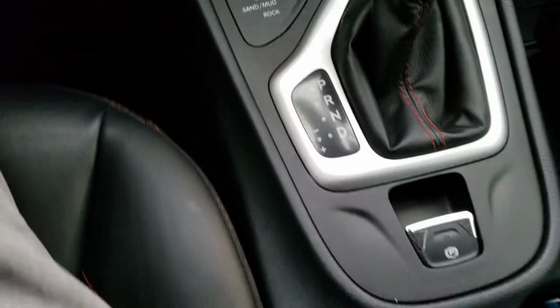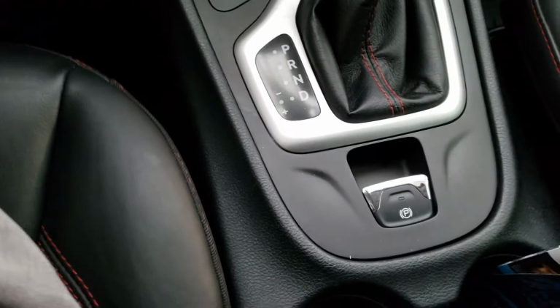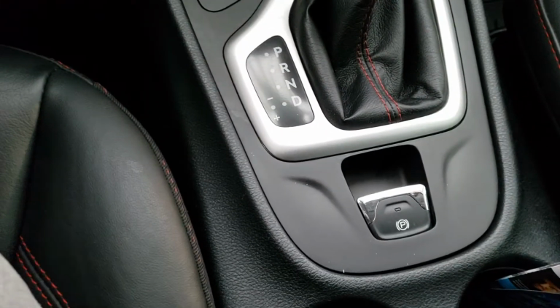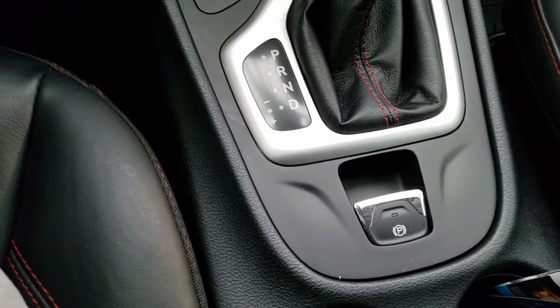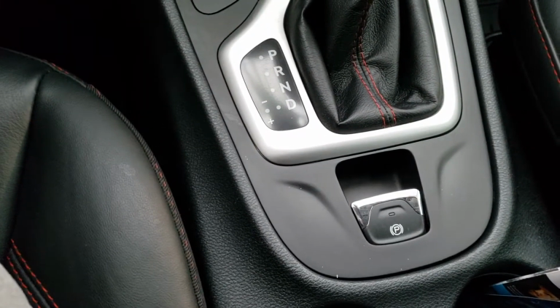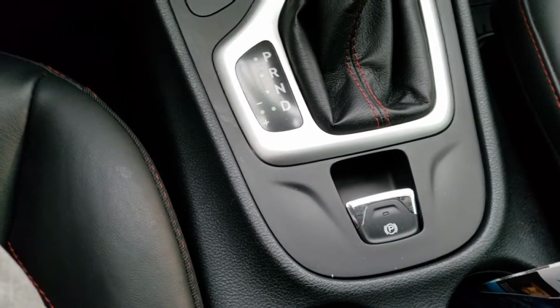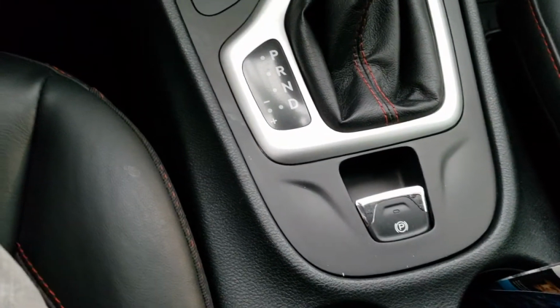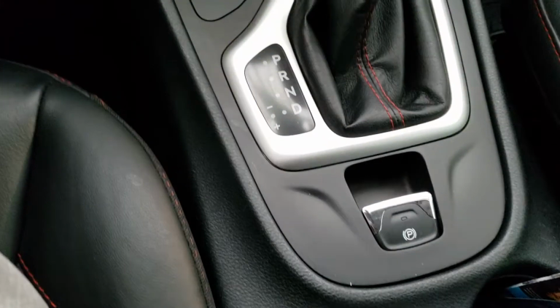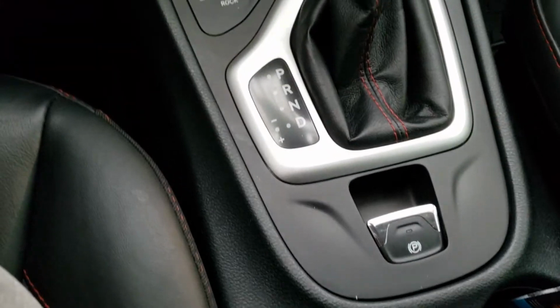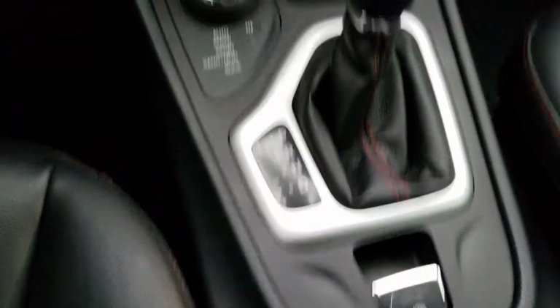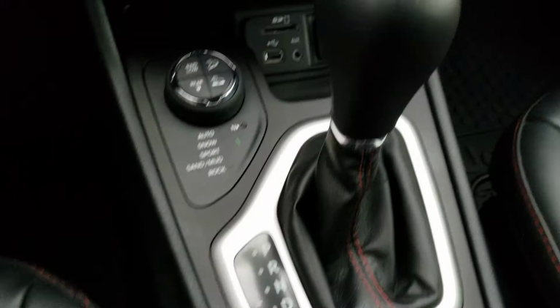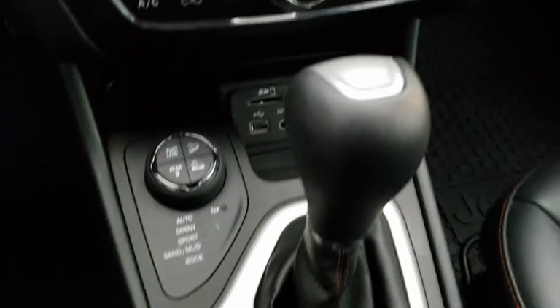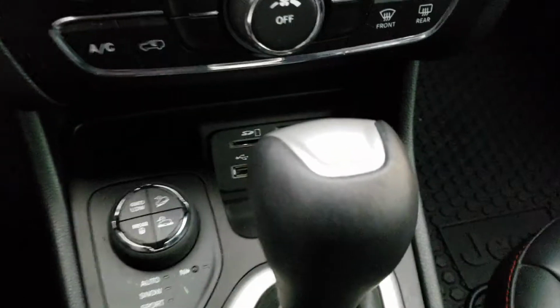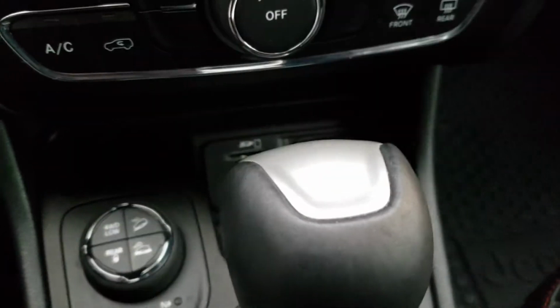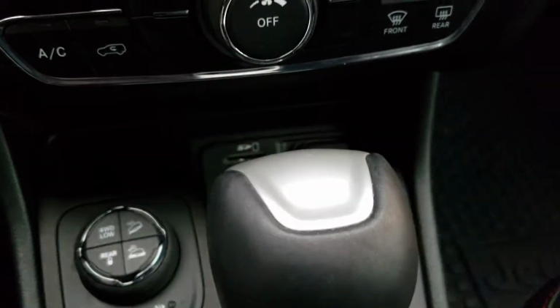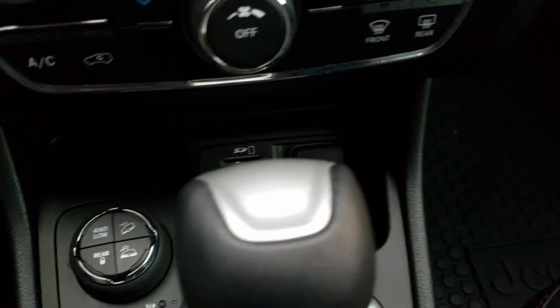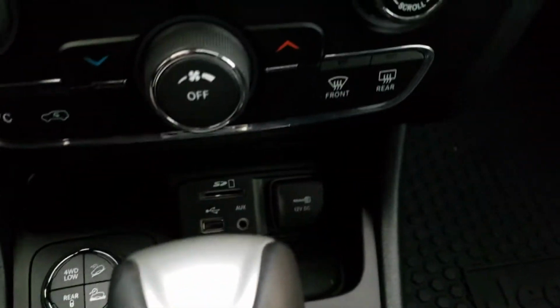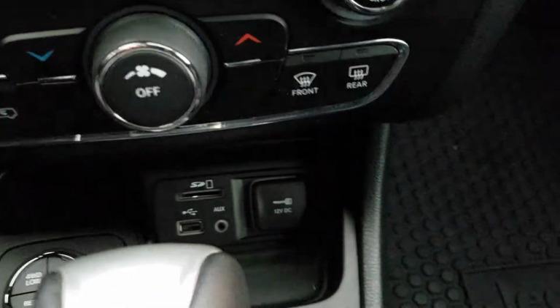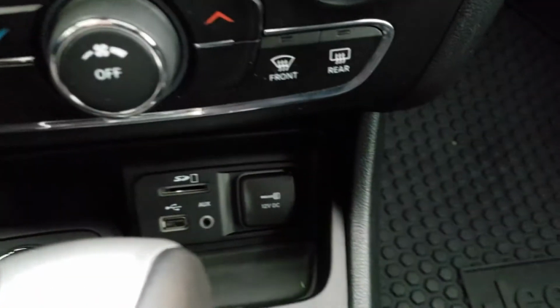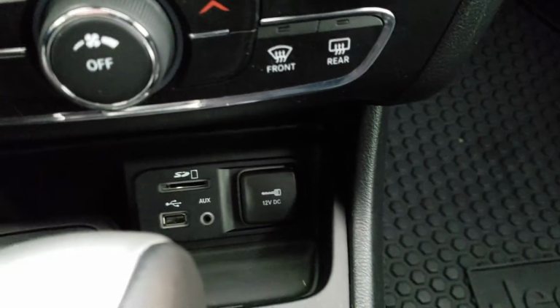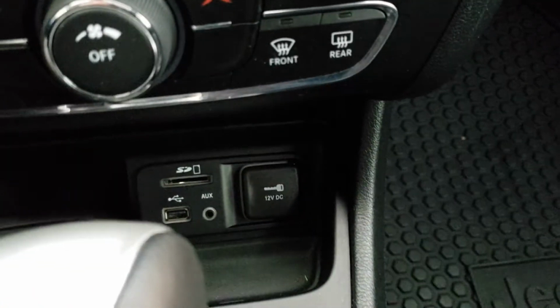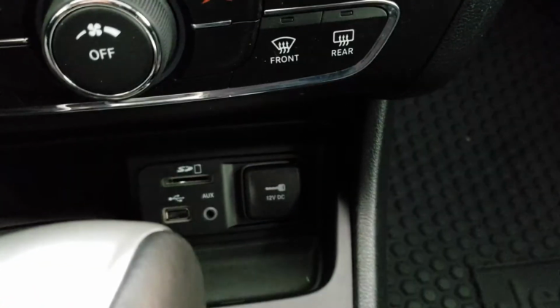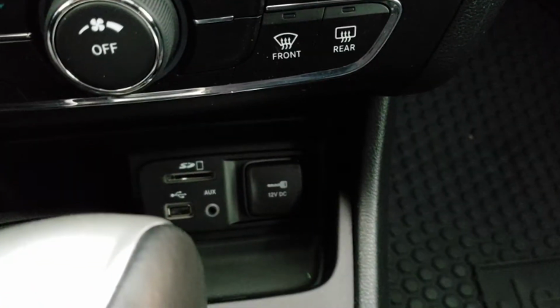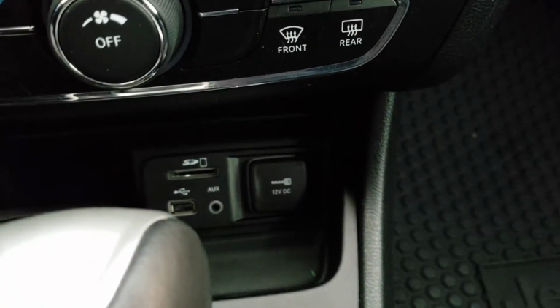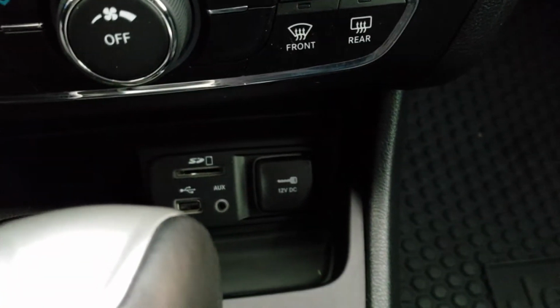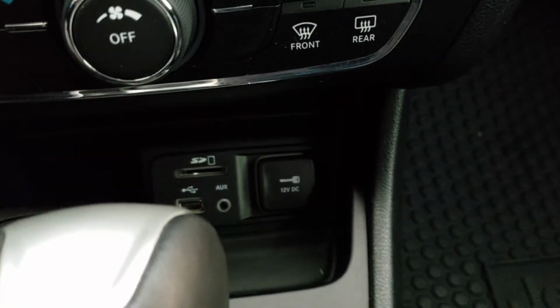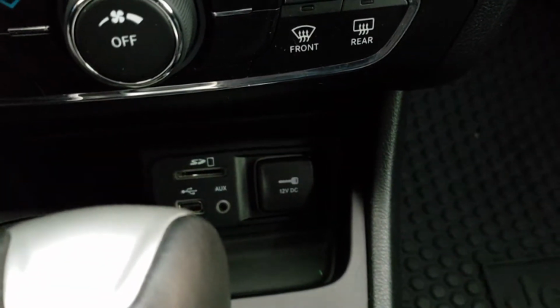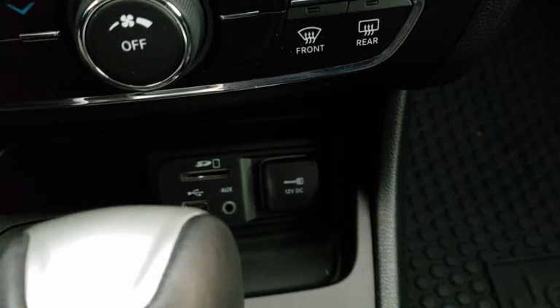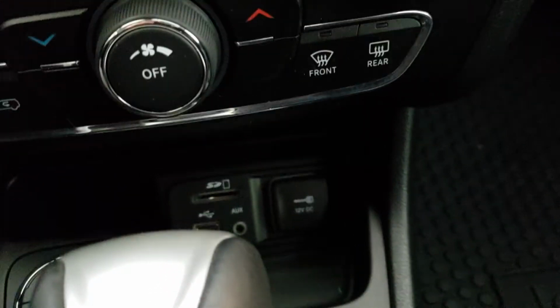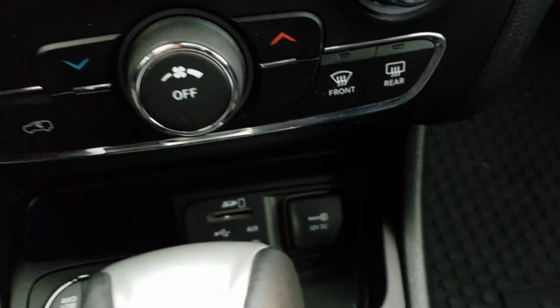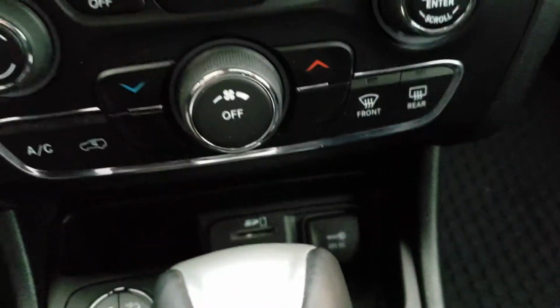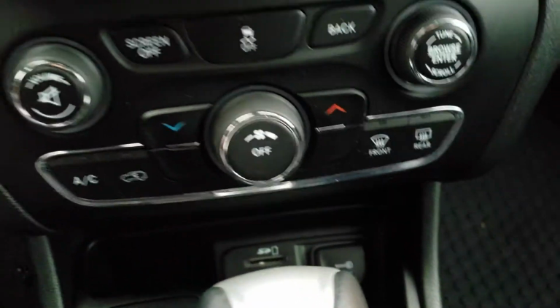Your parking brake is electronic instead of the manual one. If you take a look down over there you can see you have your SD card, USB slot and auxiliary port as well too.